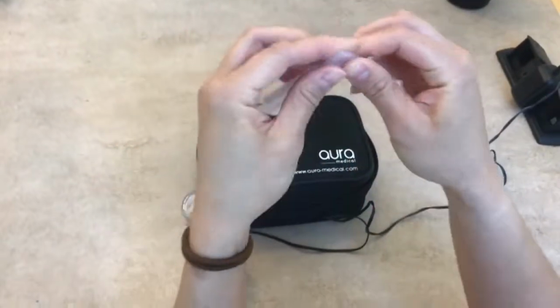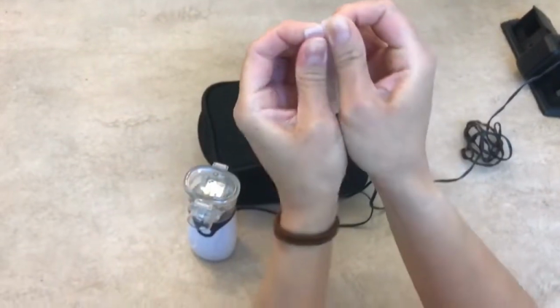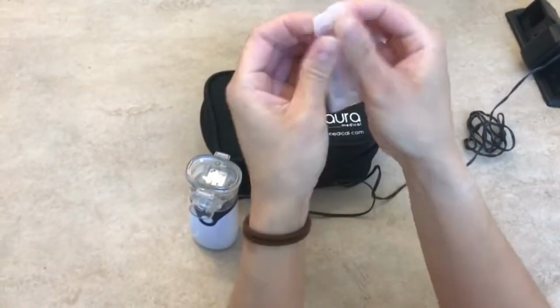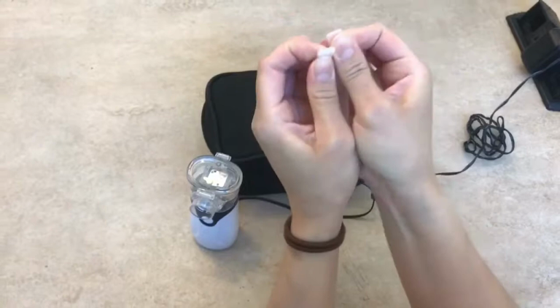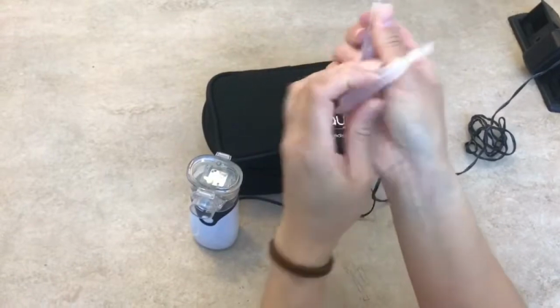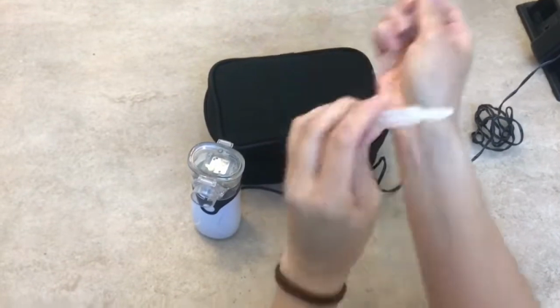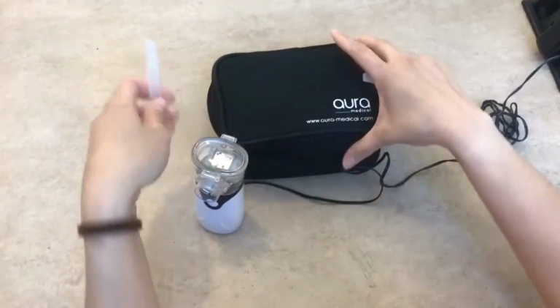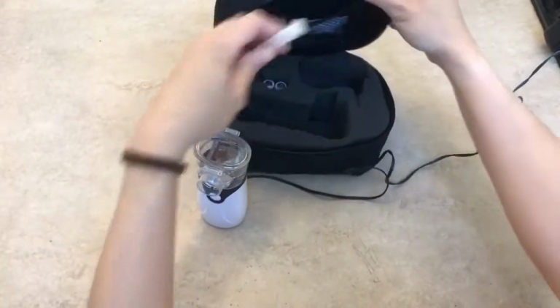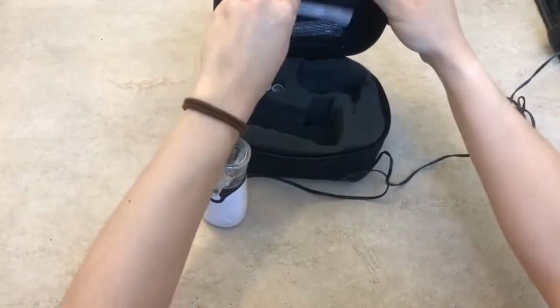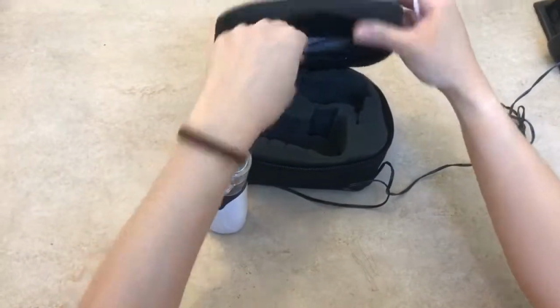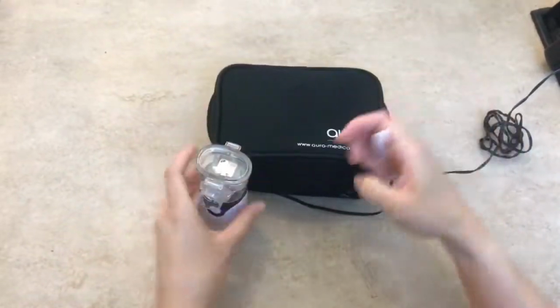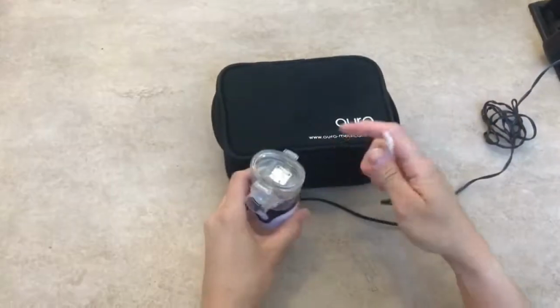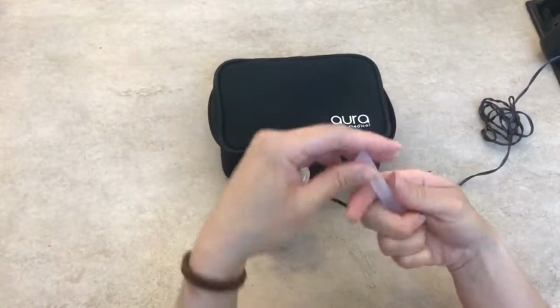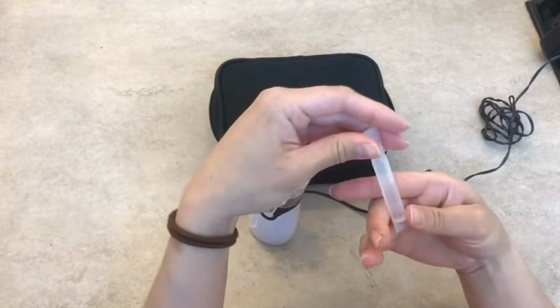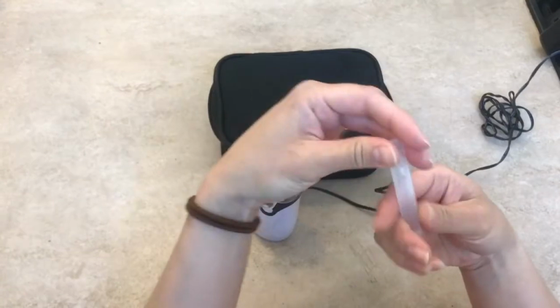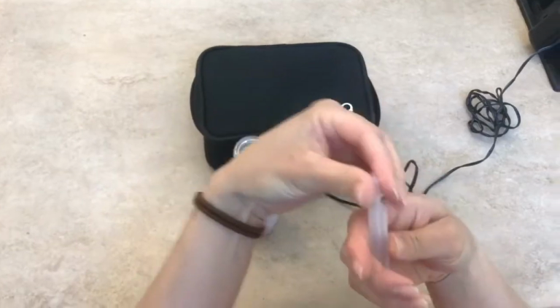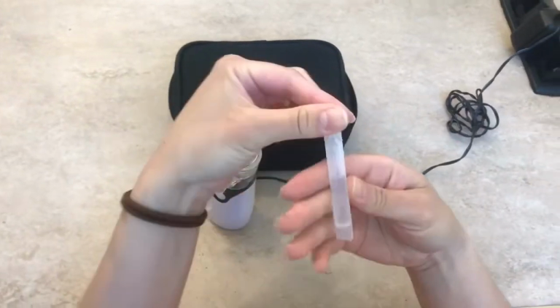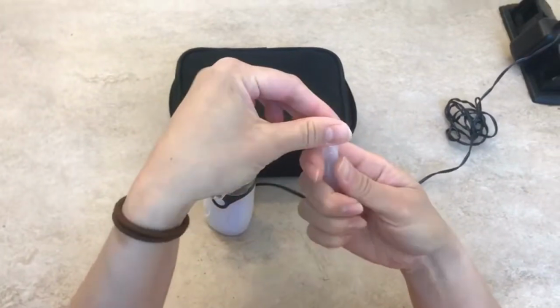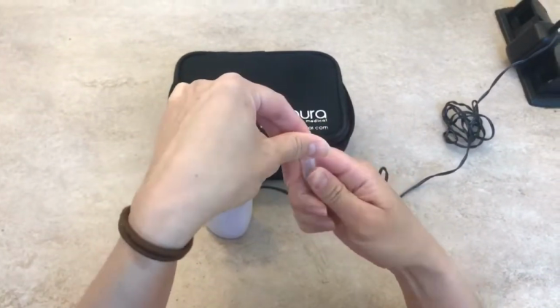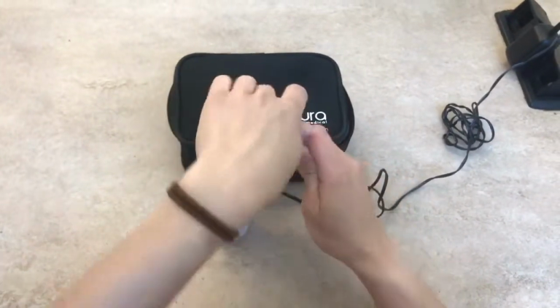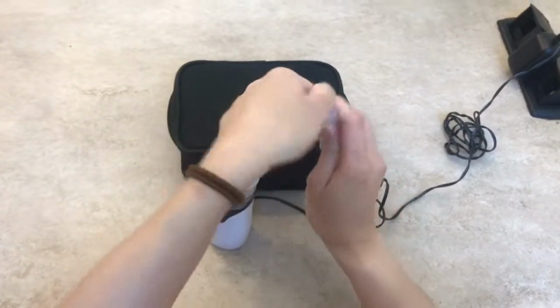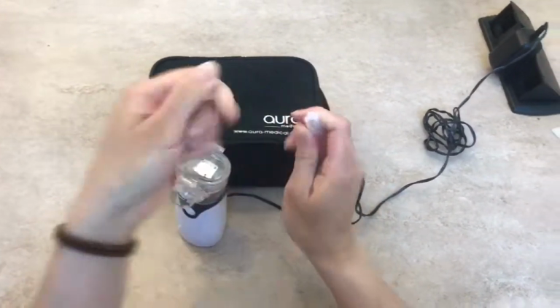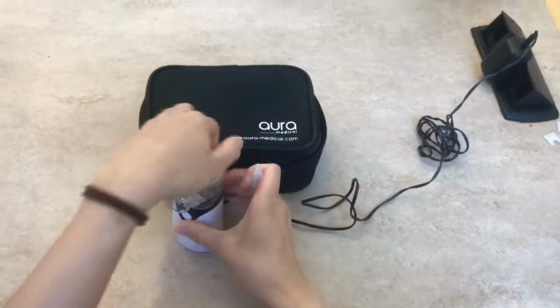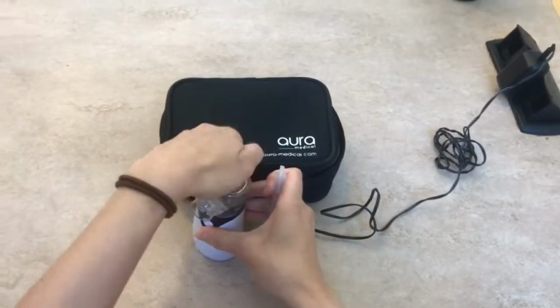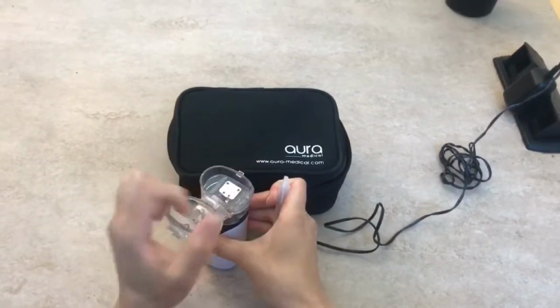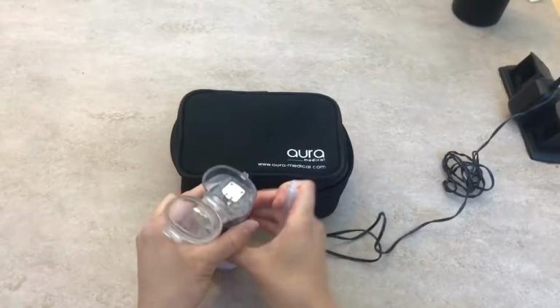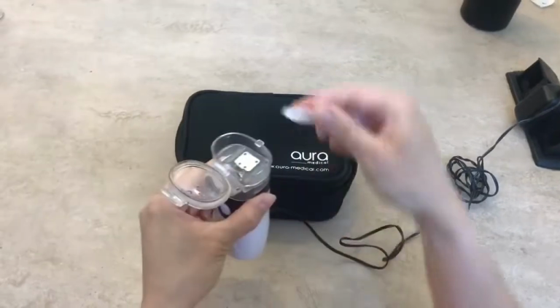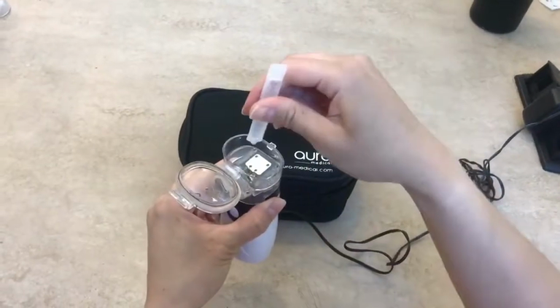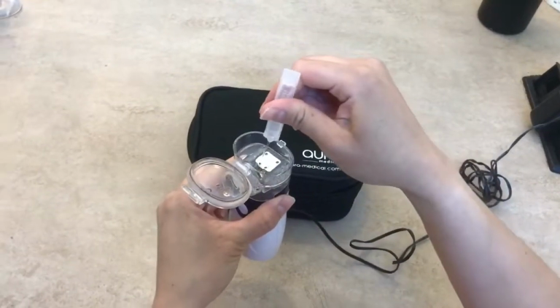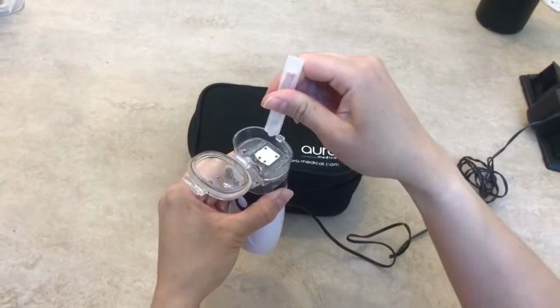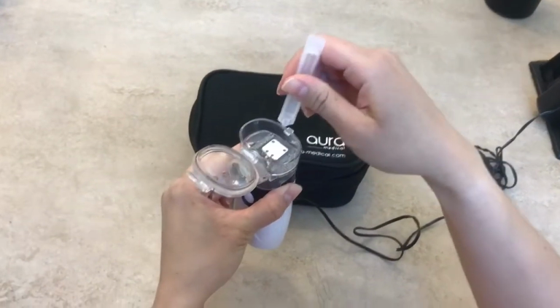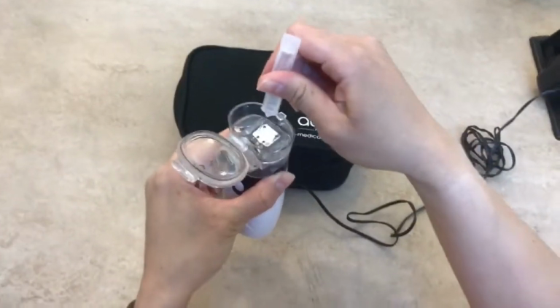This is Duoneb right here. Twist off the top, and then you simply pour it in there.